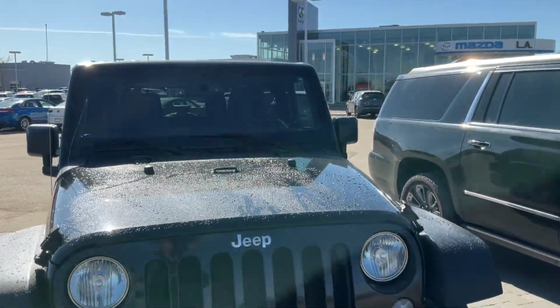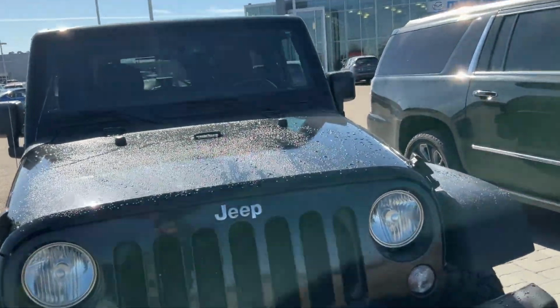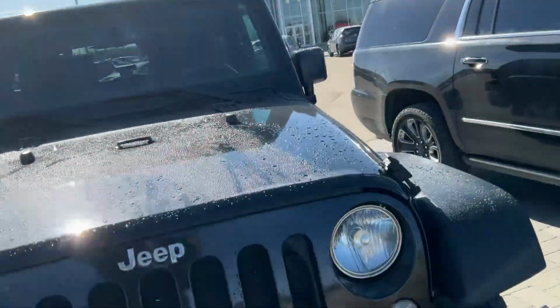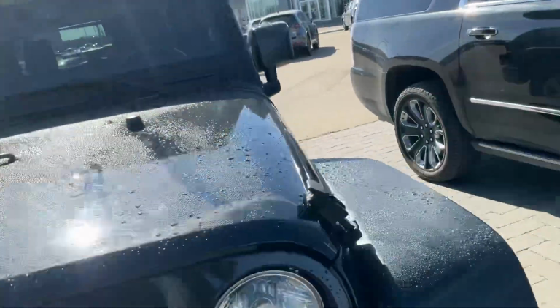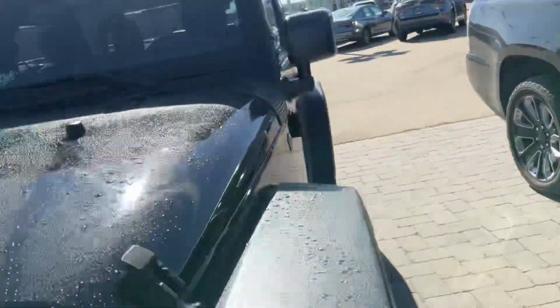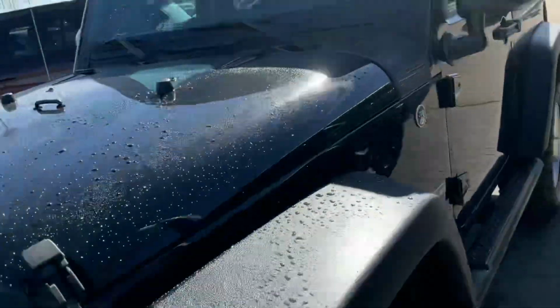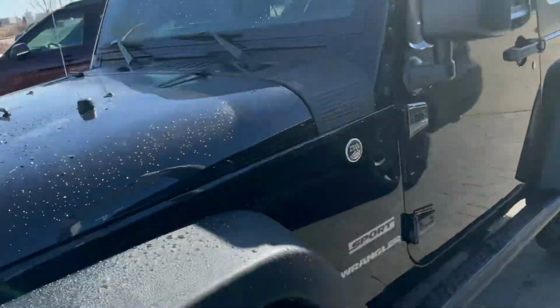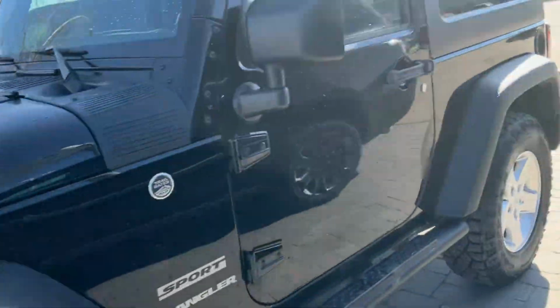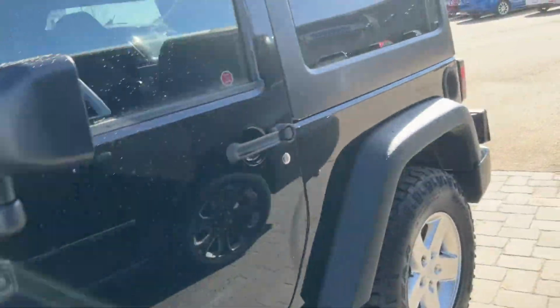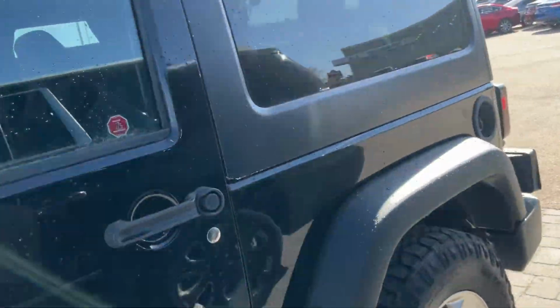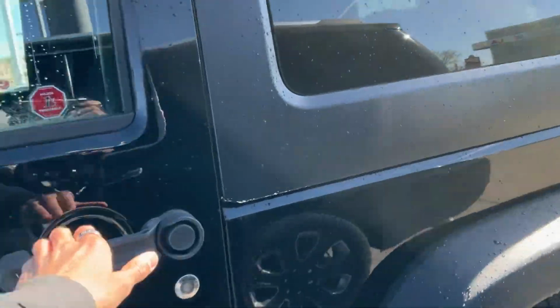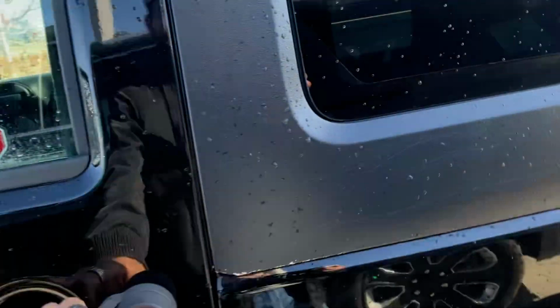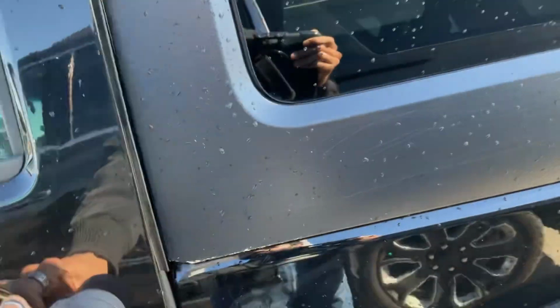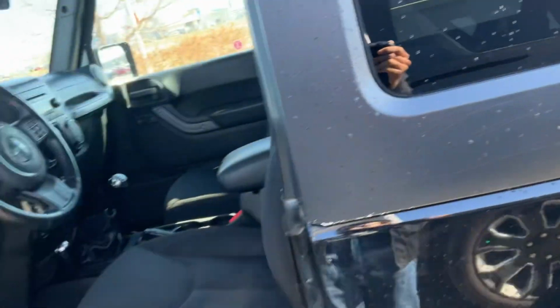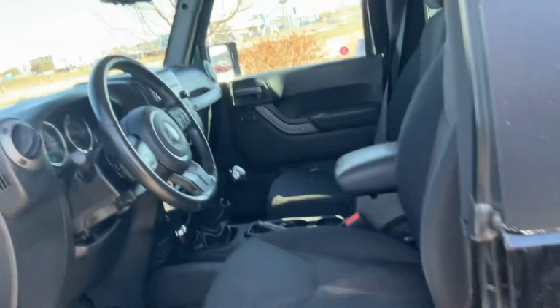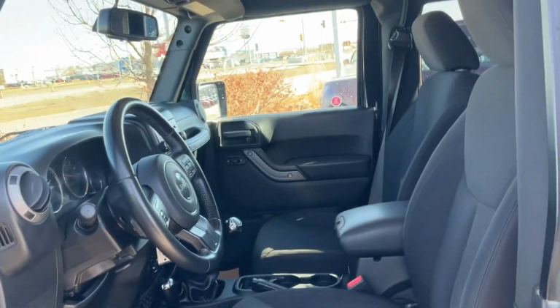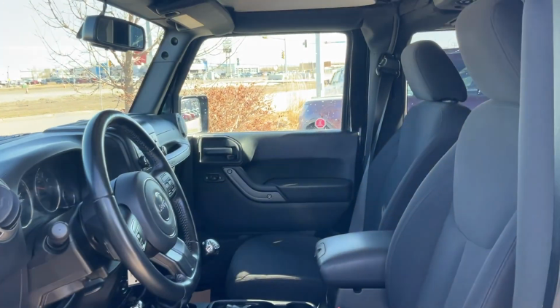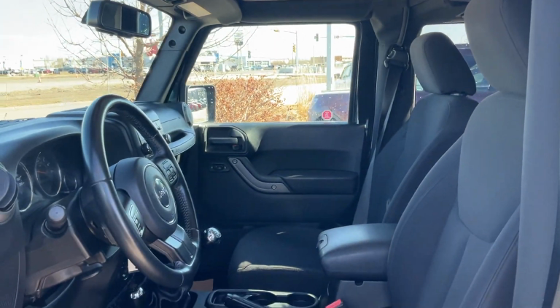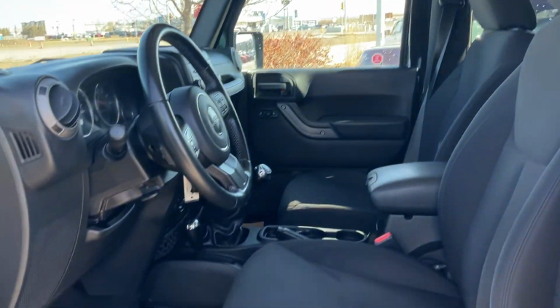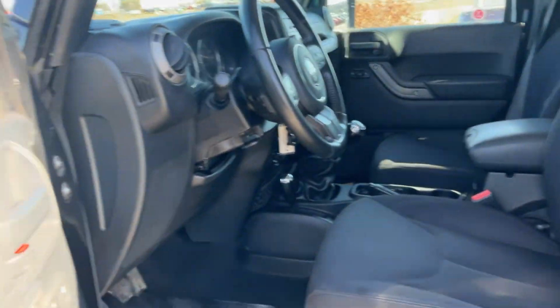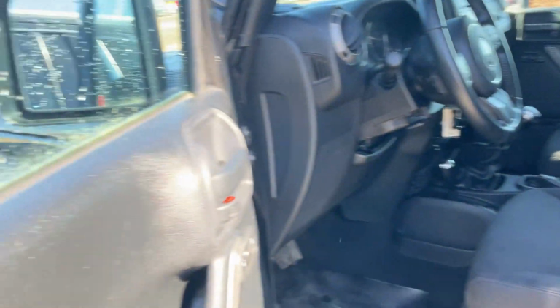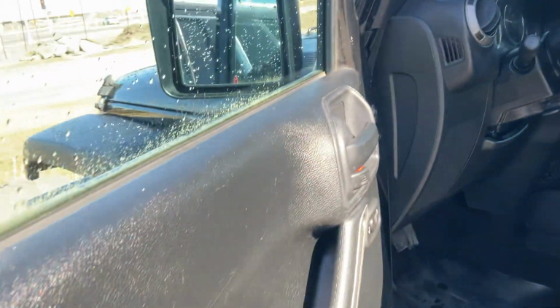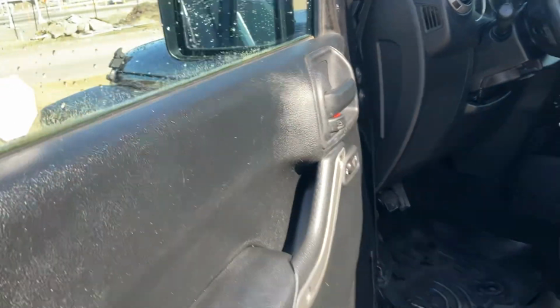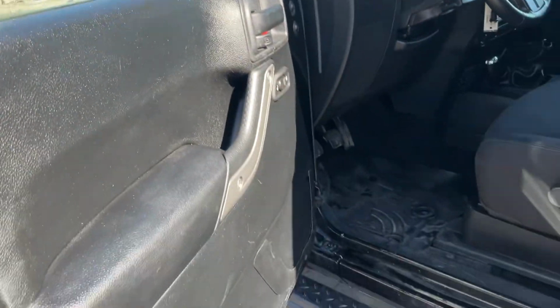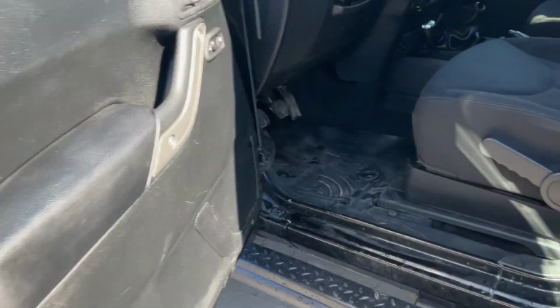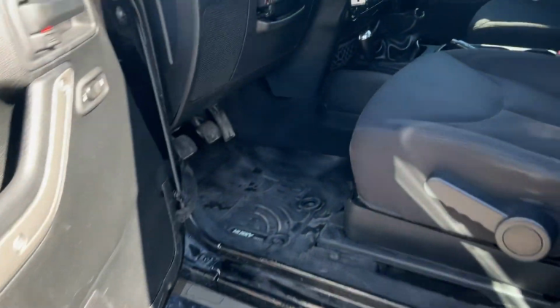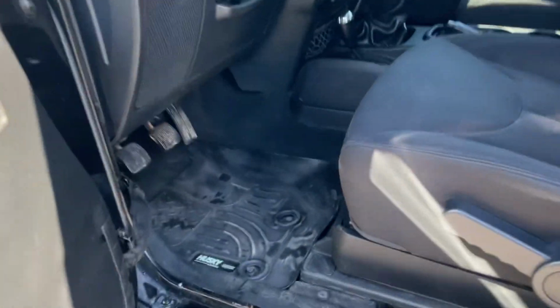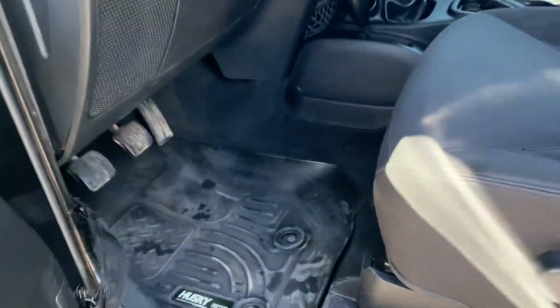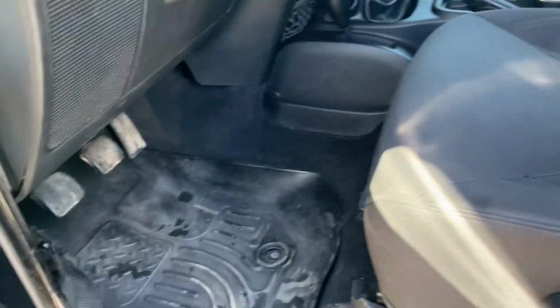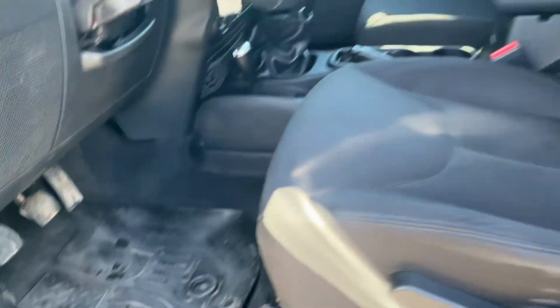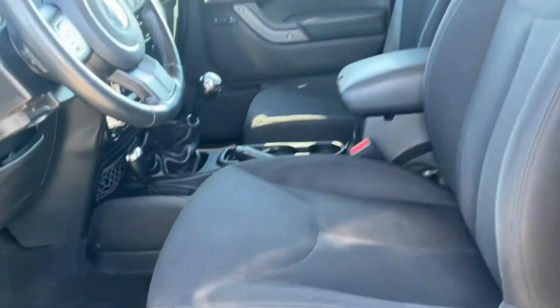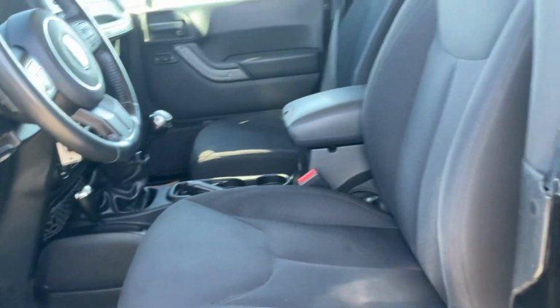Let's hop inside. The inside is also clean and it has all-weather liners already in it.